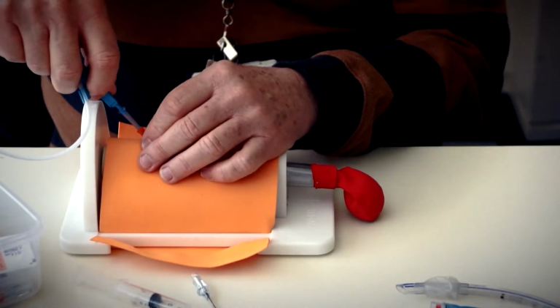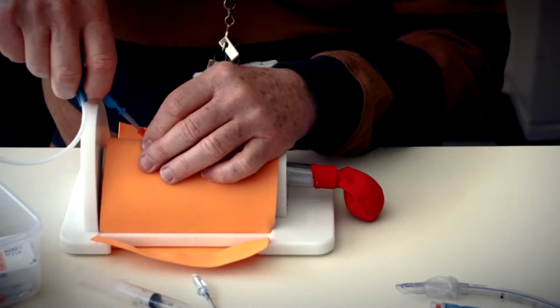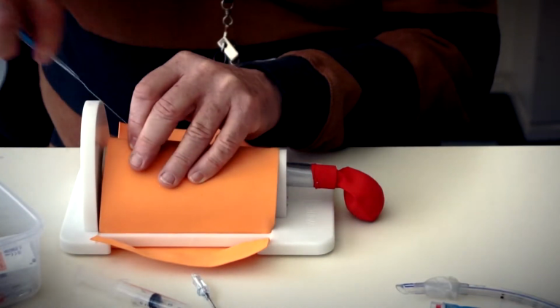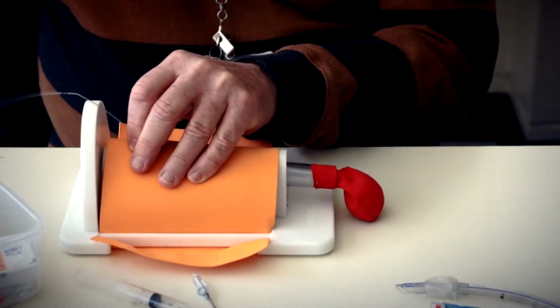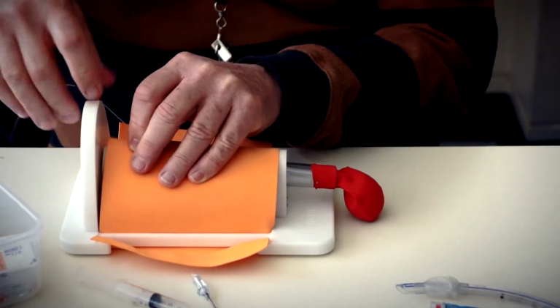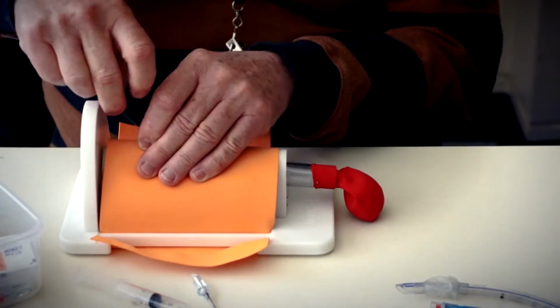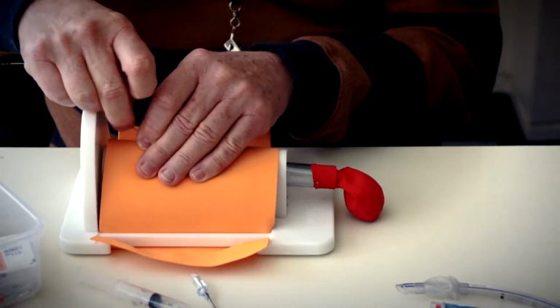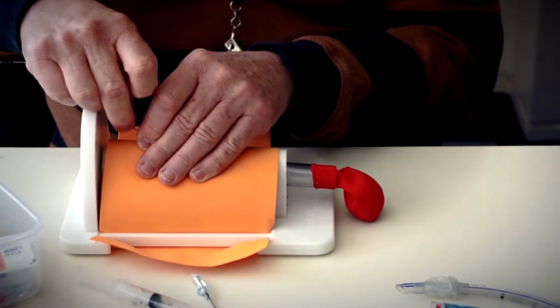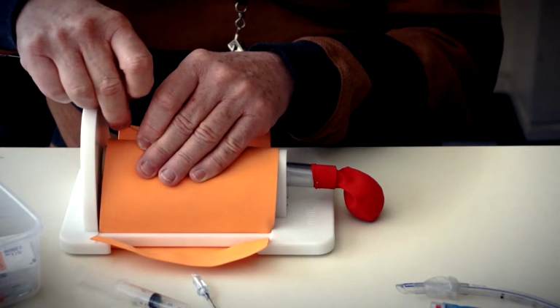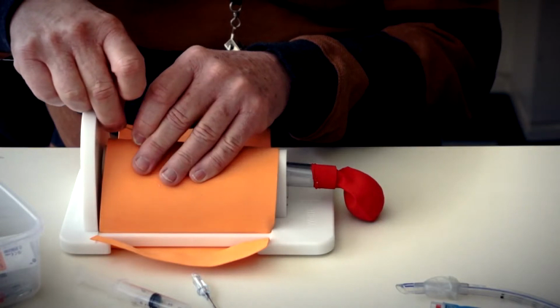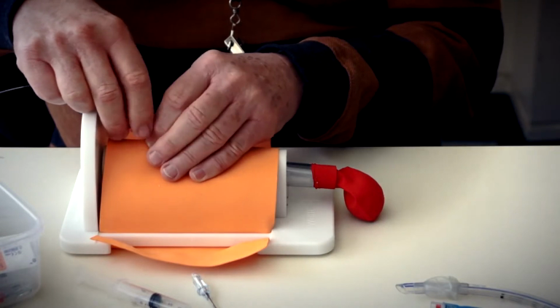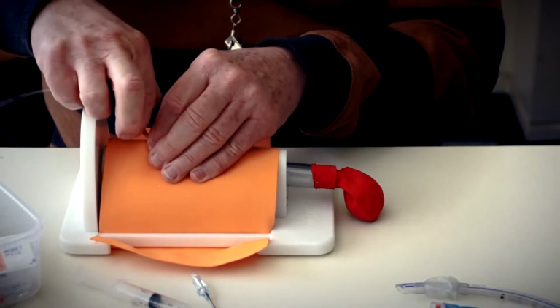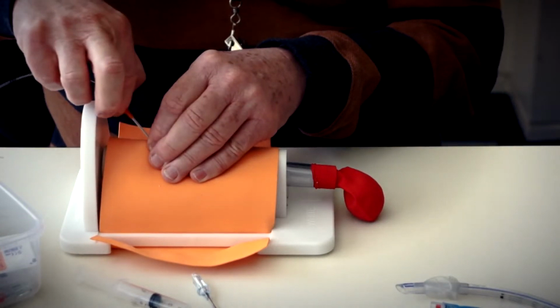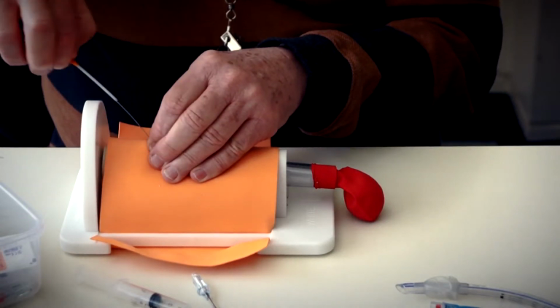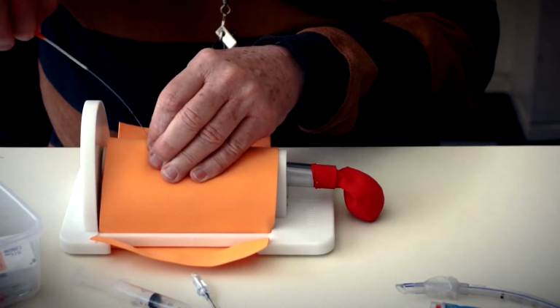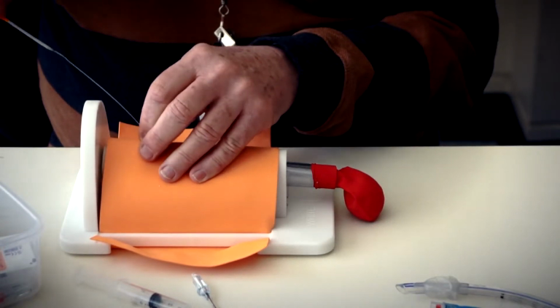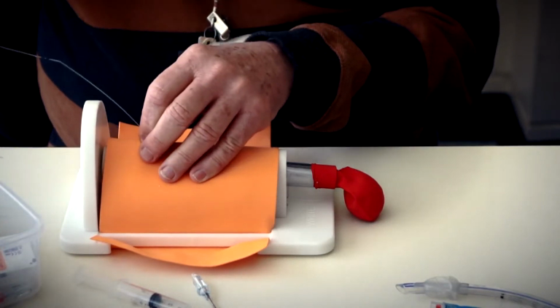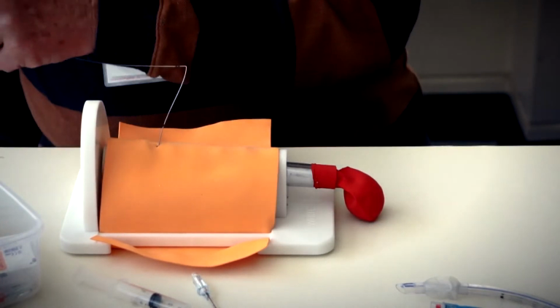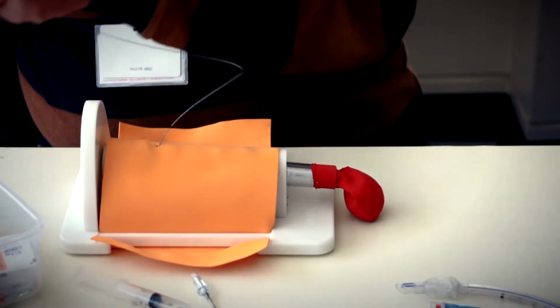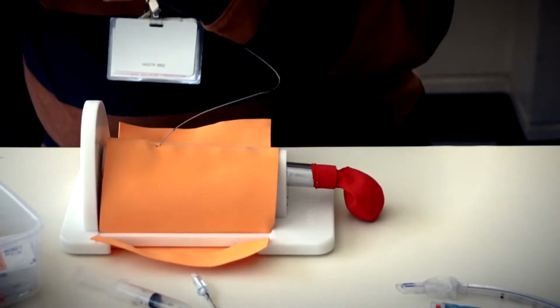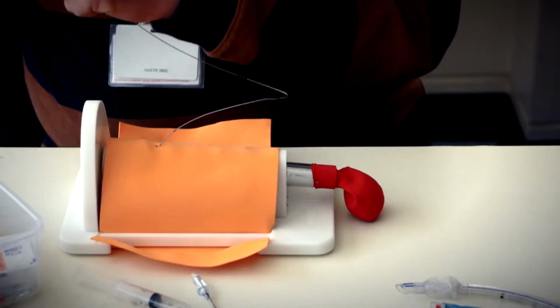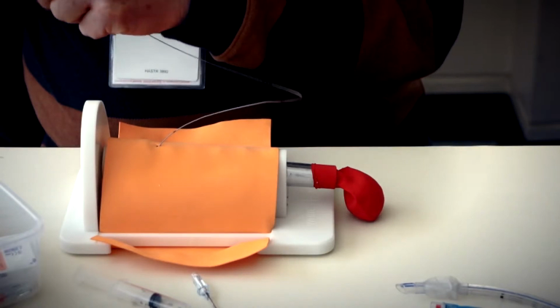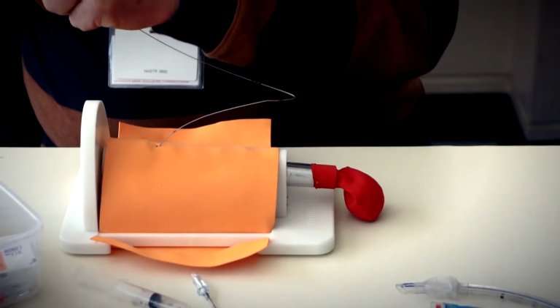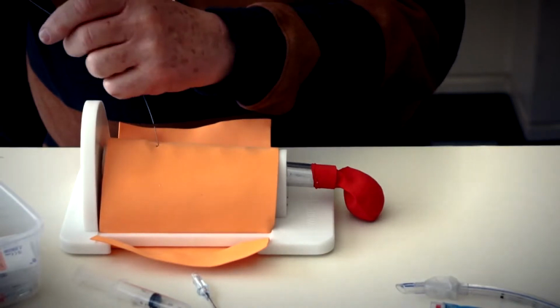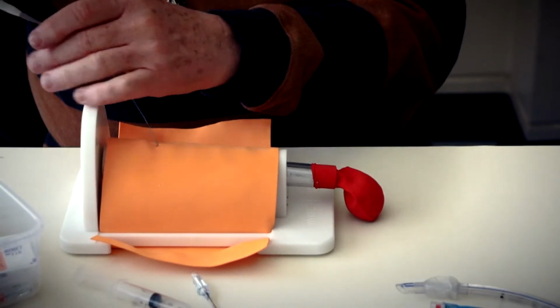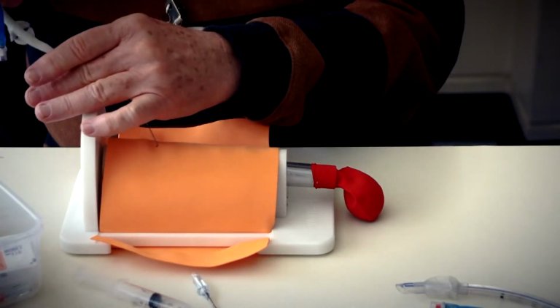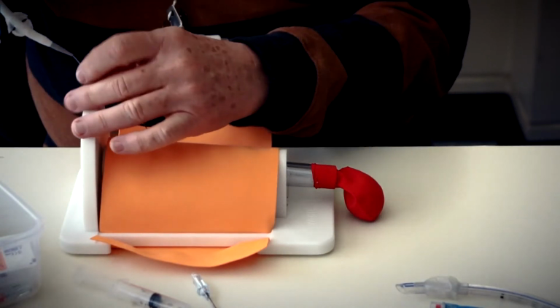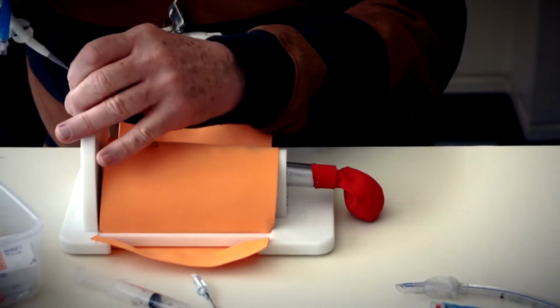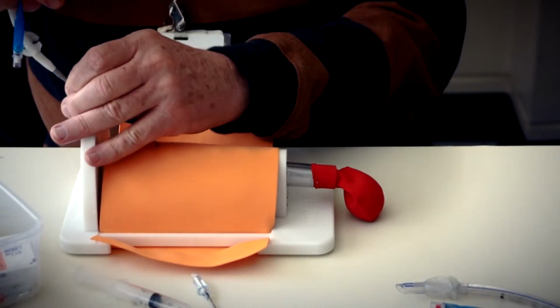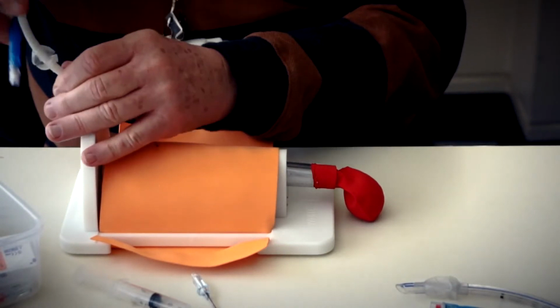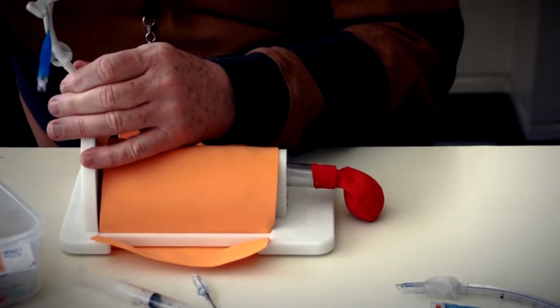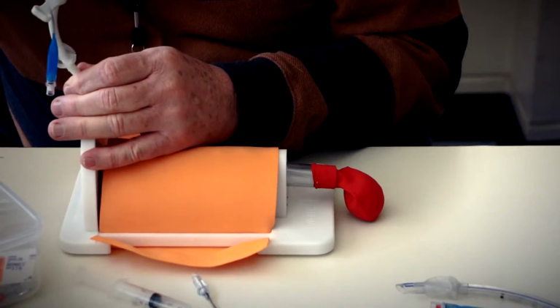The next step is to insert a thin guide wire through the cannula and down into the airway. Once in, the cannula is removed. A Melka catheter is then threaded down the wire. The catheter is a commonly found product that is specially designed for the Kriko Thyroidomy.